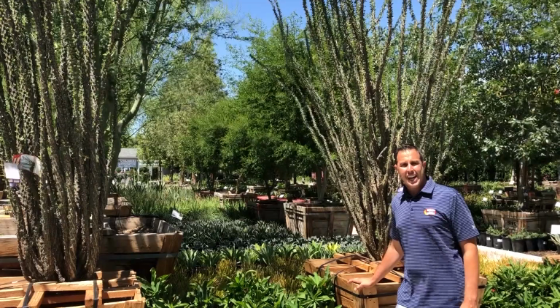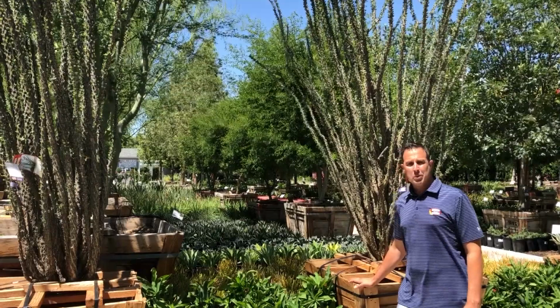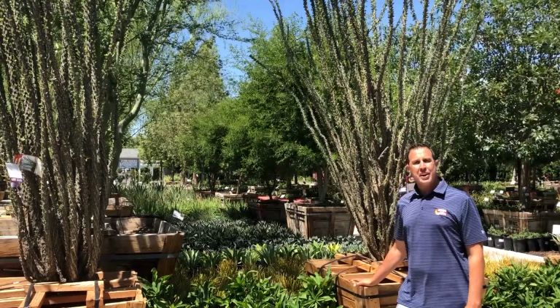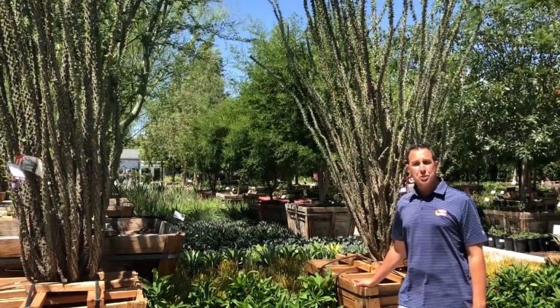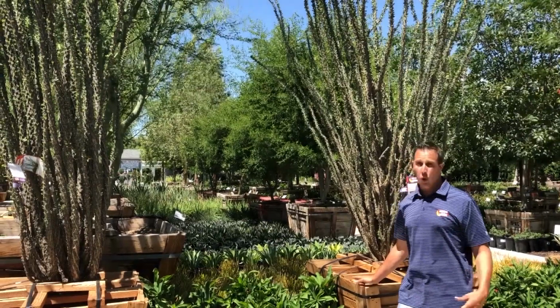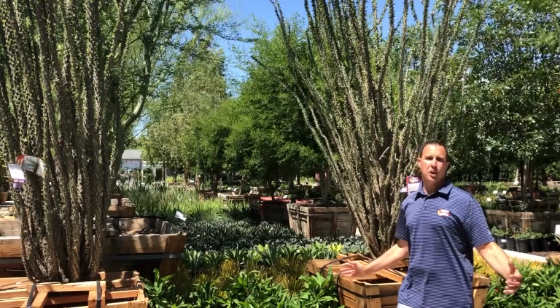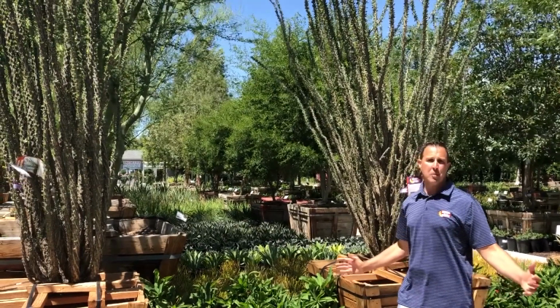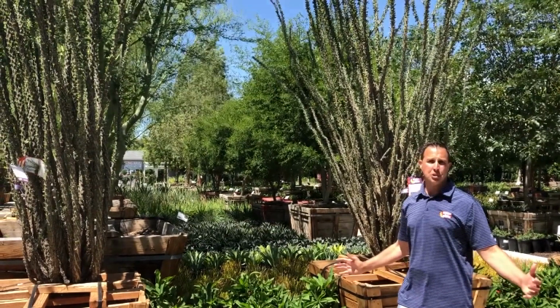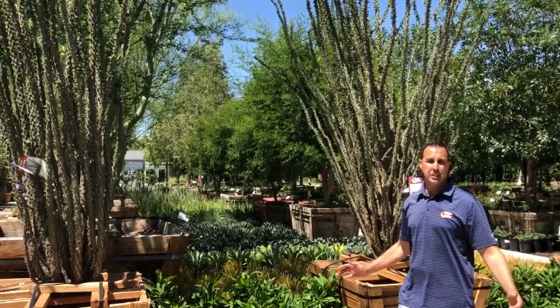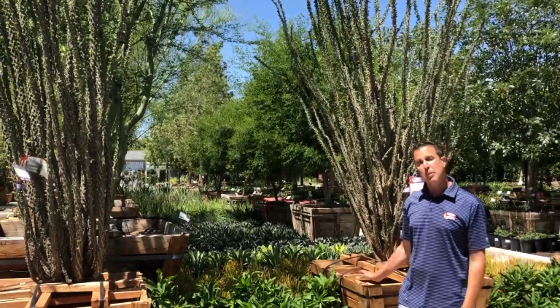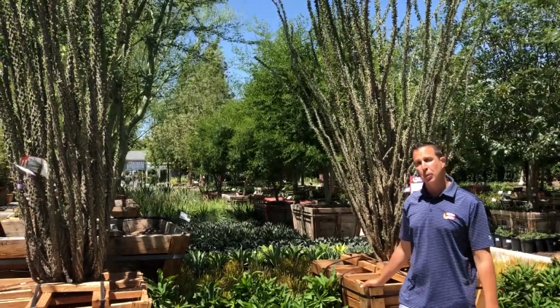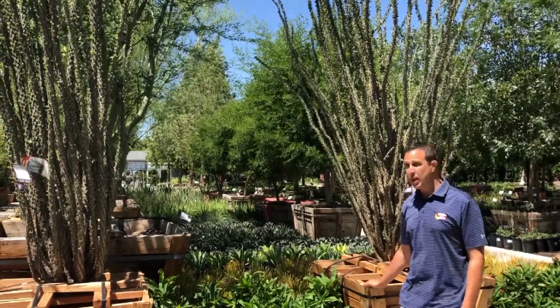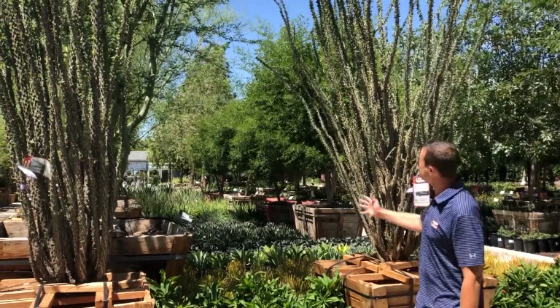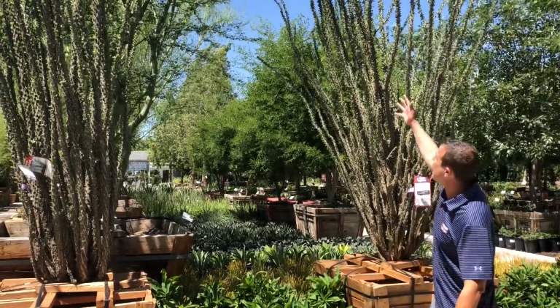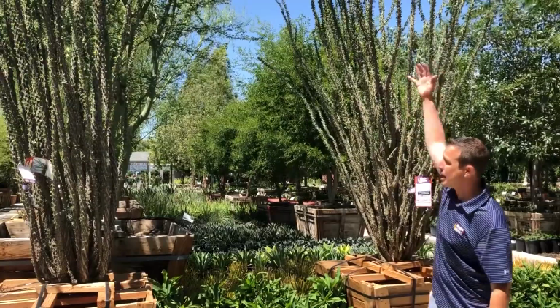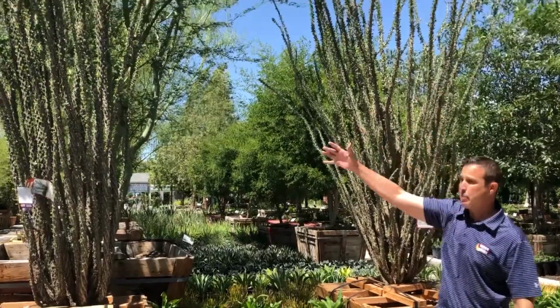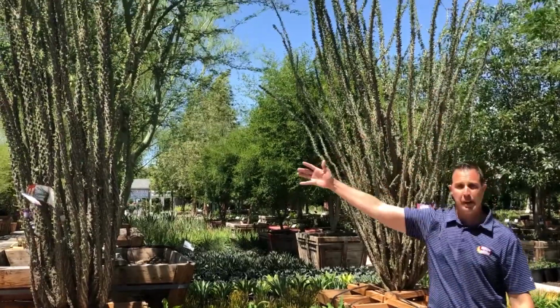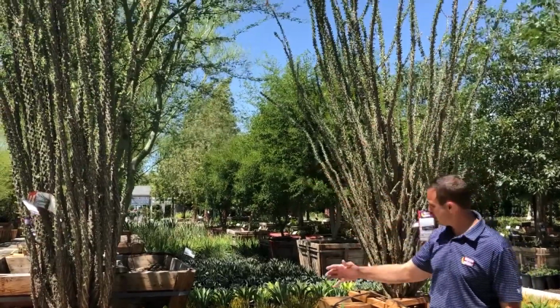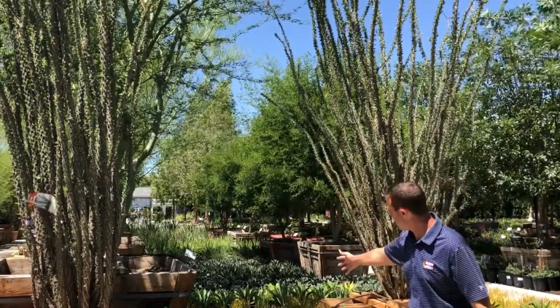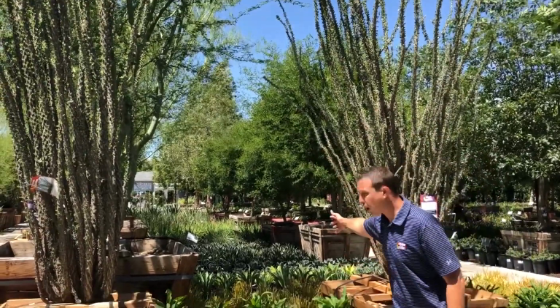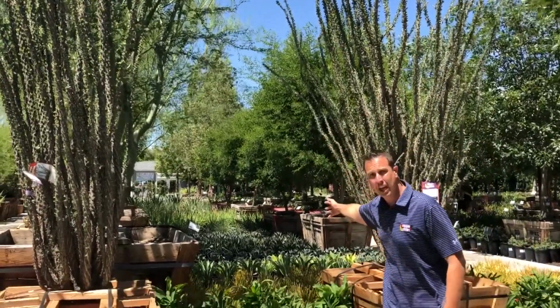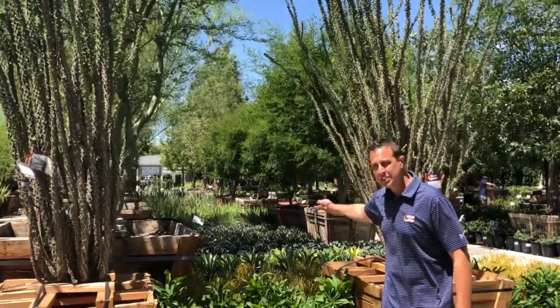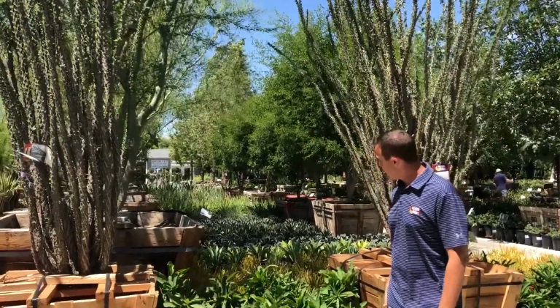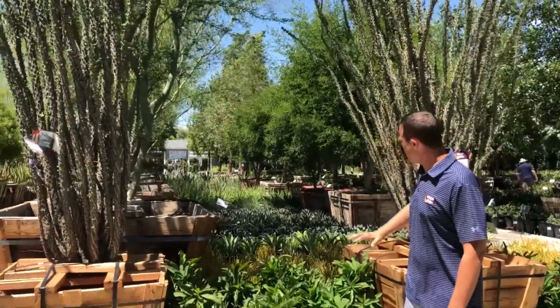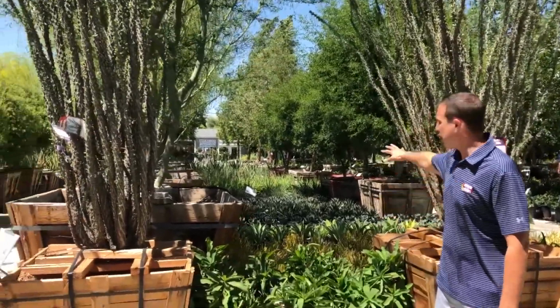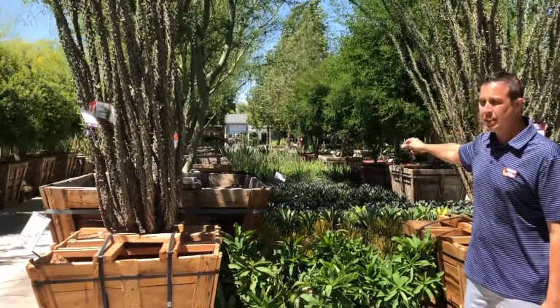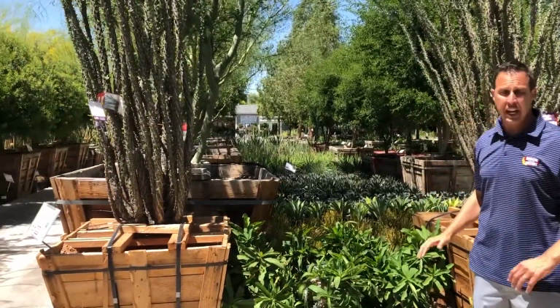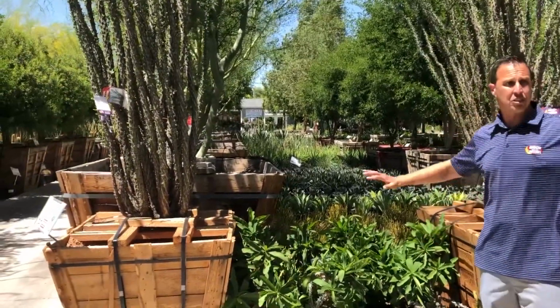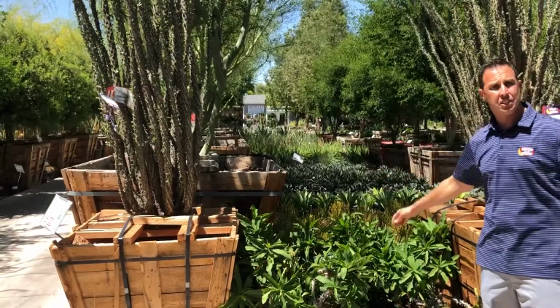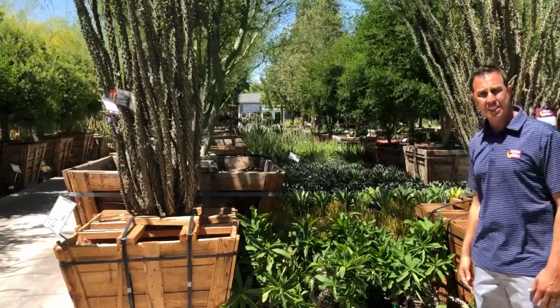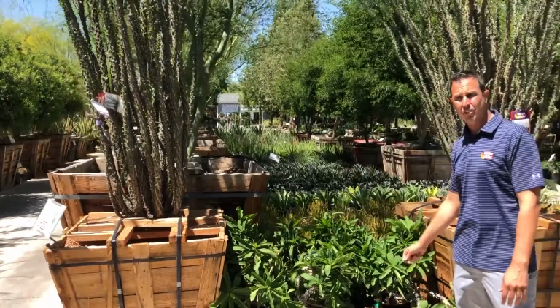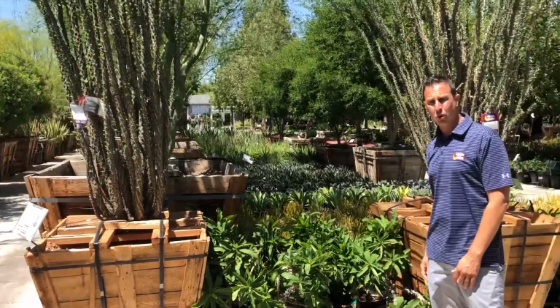Hey guys, welcome to Moon Valley Nursery. Of course we're known for amazing trees, but a lot of people don't realize we have amazing cactus. Big specimens to young starter sizes. We have a huge selection — literally acres and acres of cactus at all of our stores.